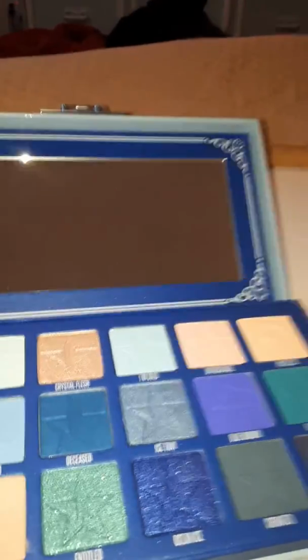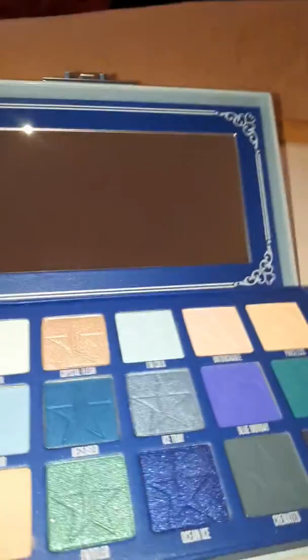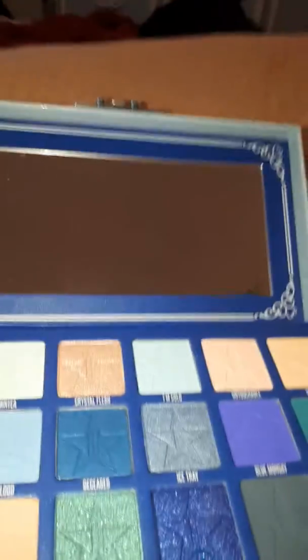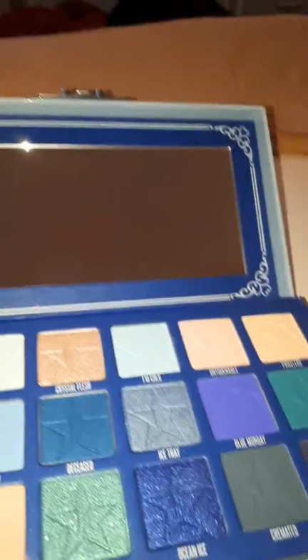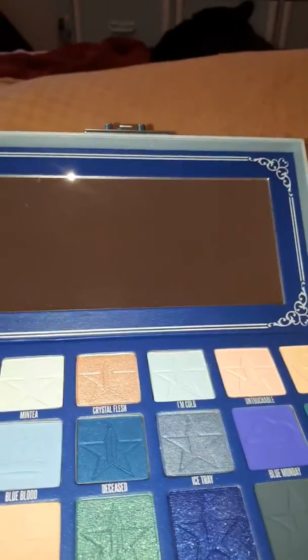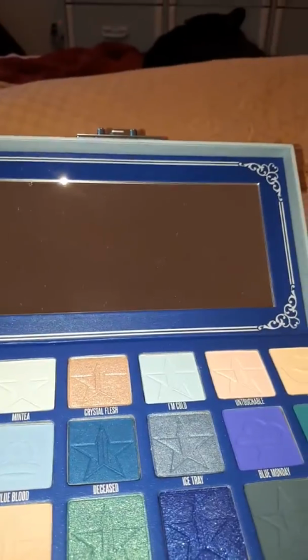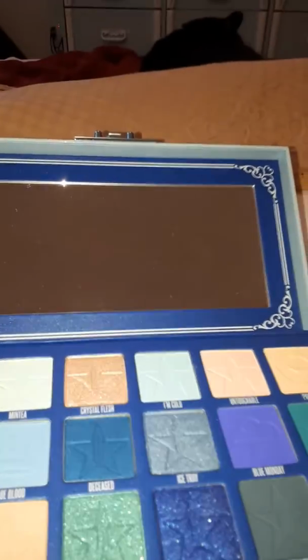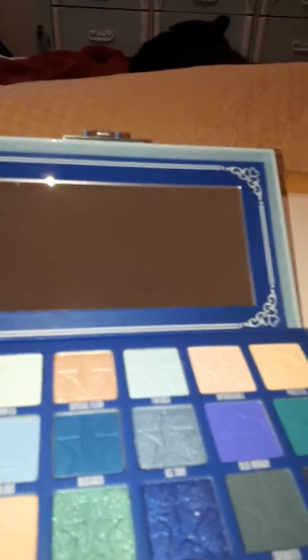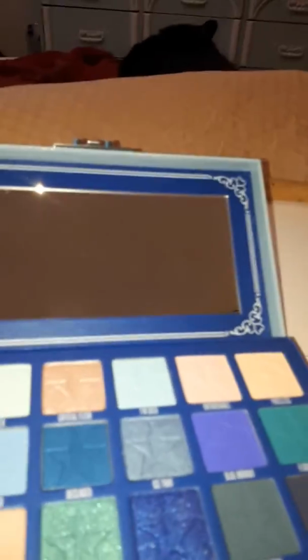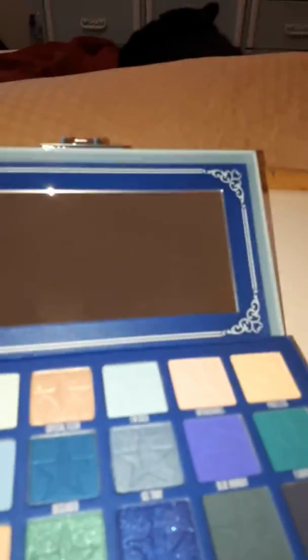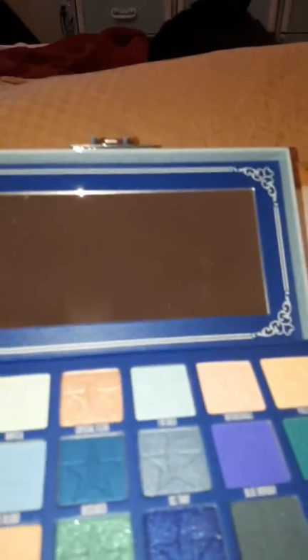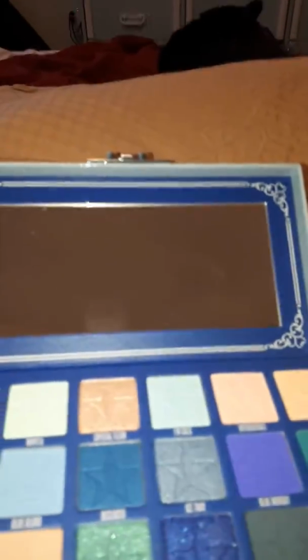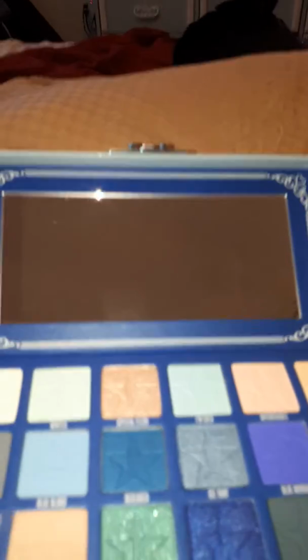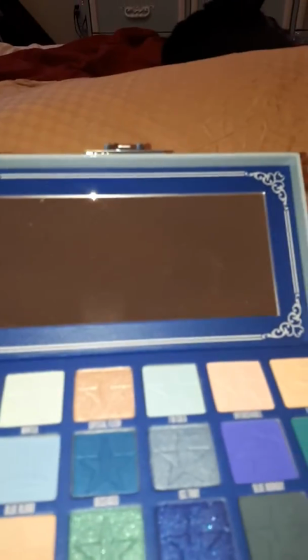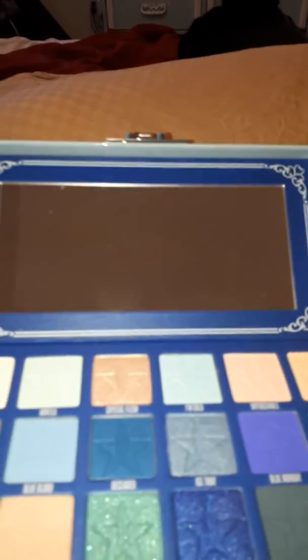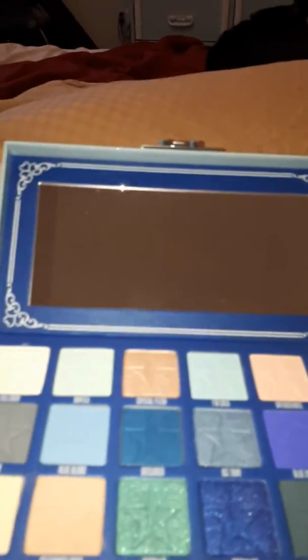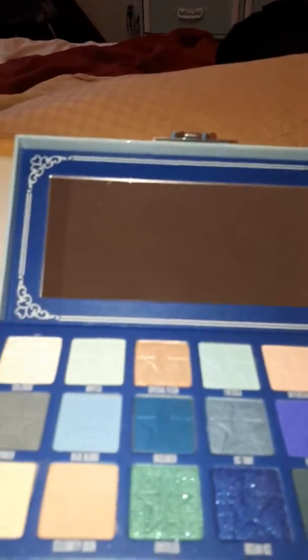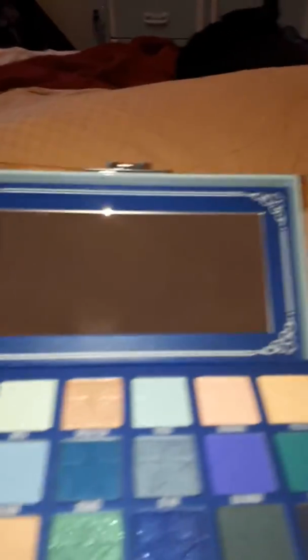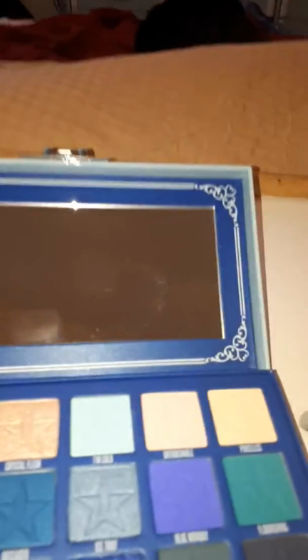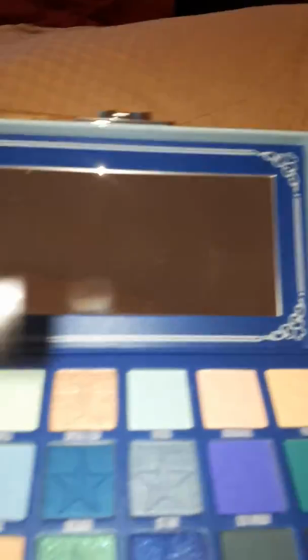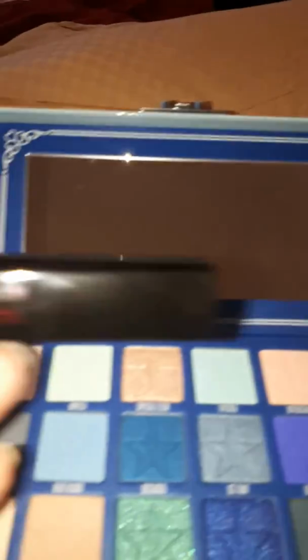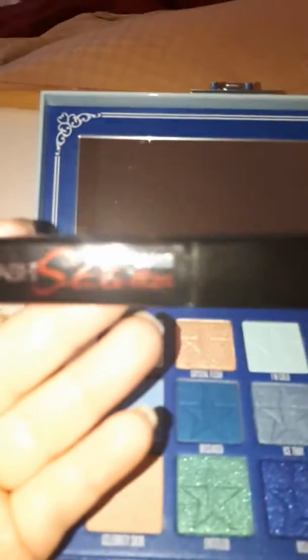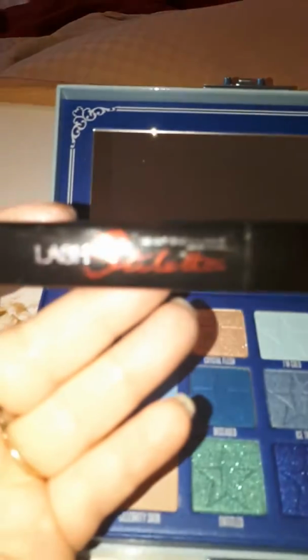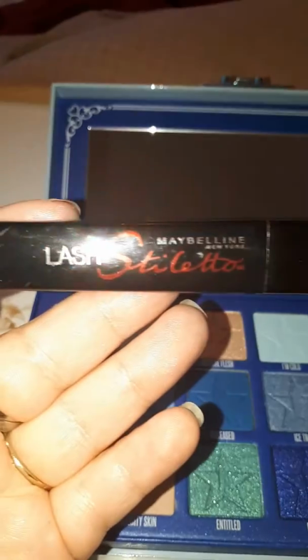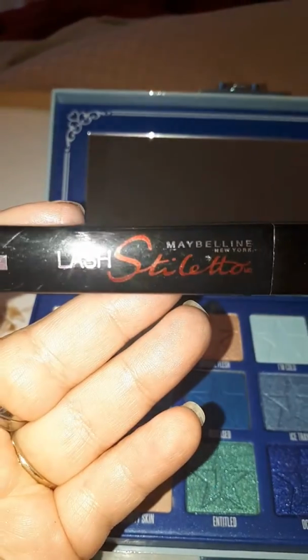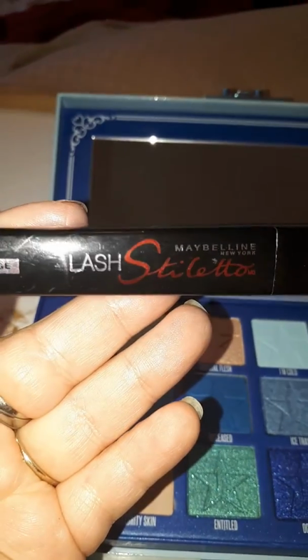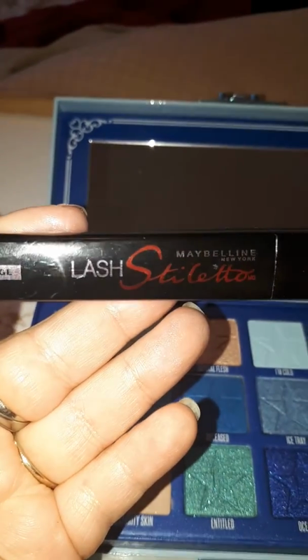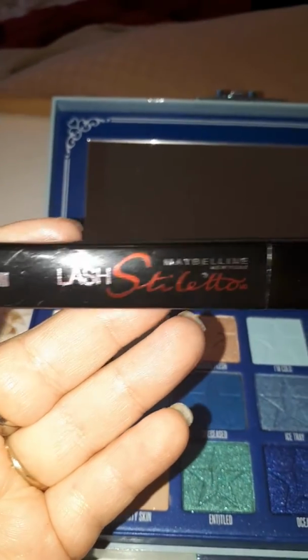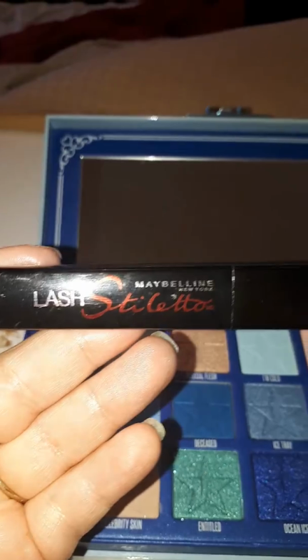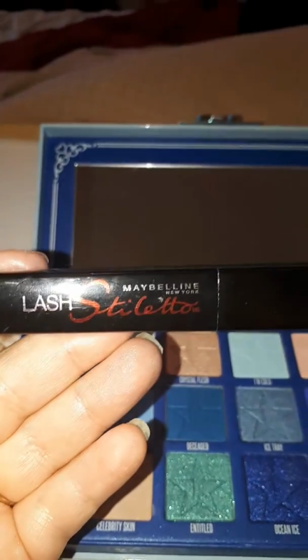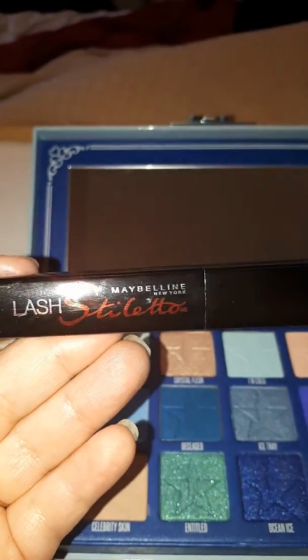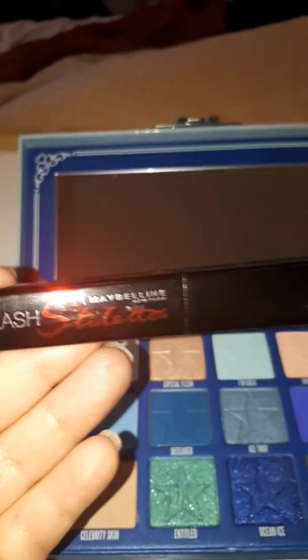Then I finished it off with a little bit of this Maybelline Lash Stiletto Mascara.